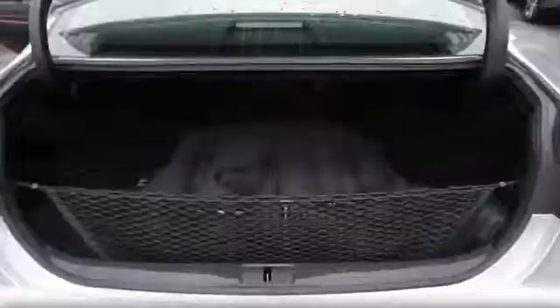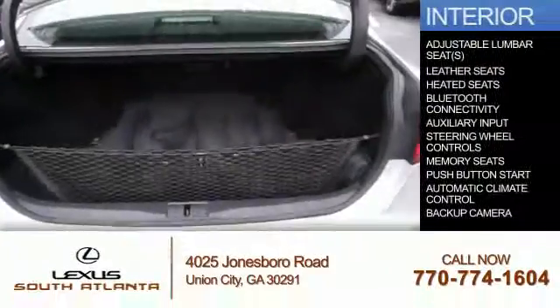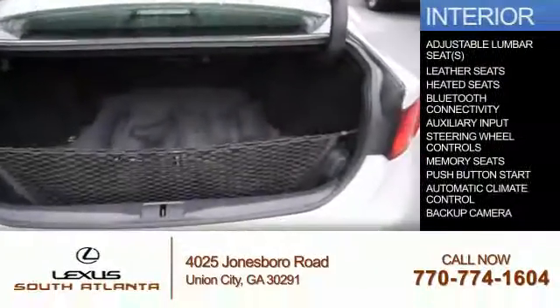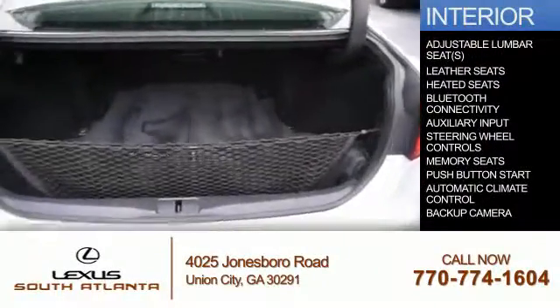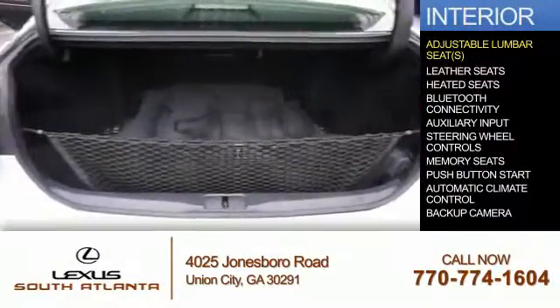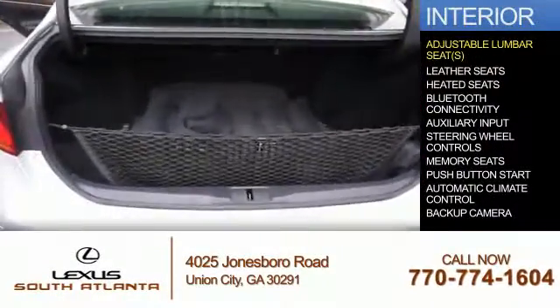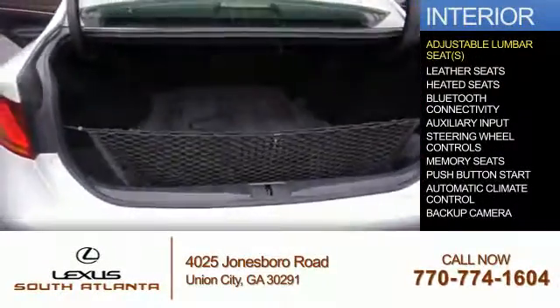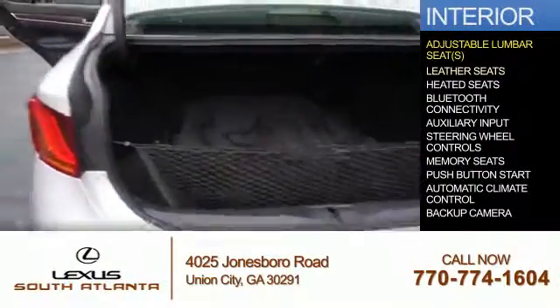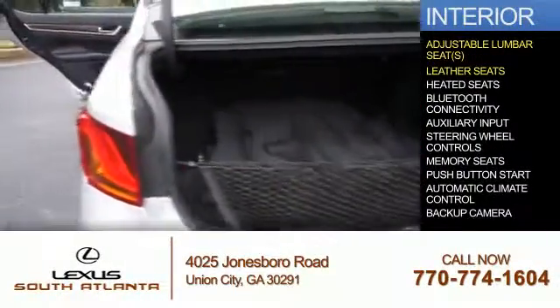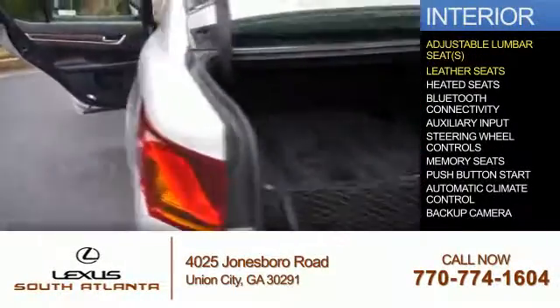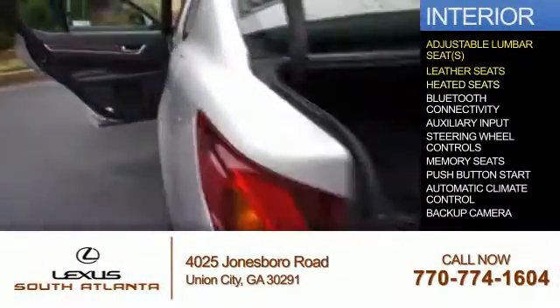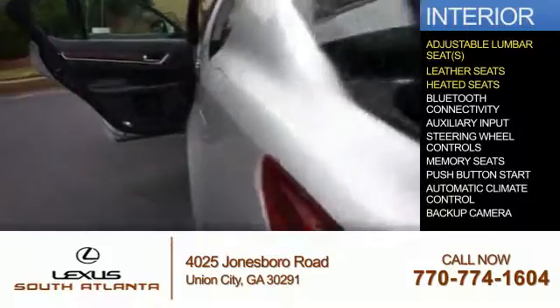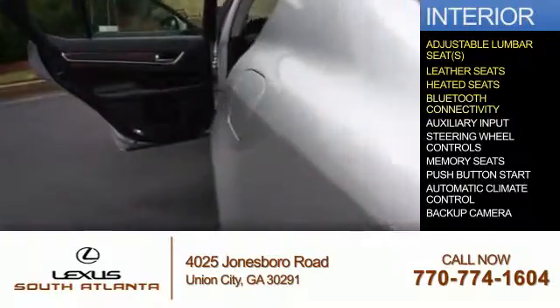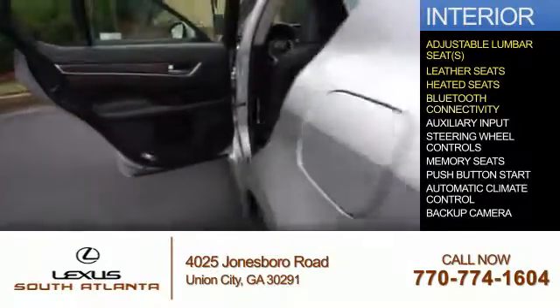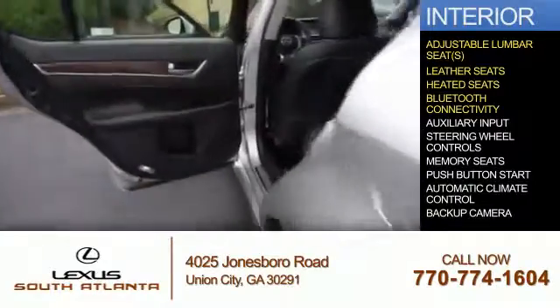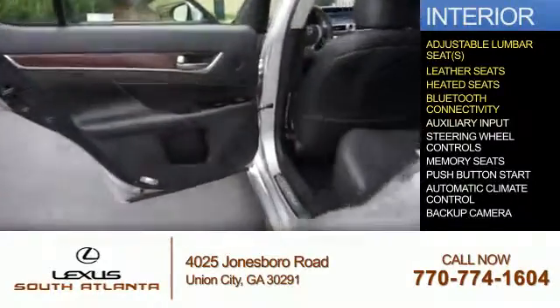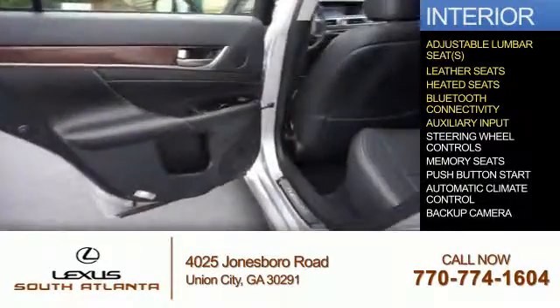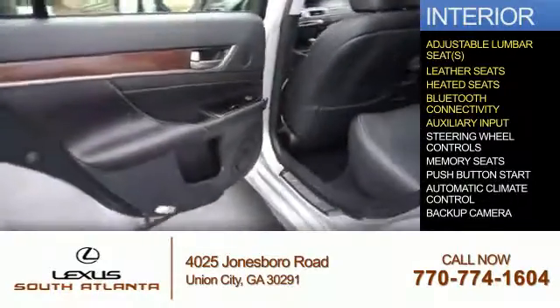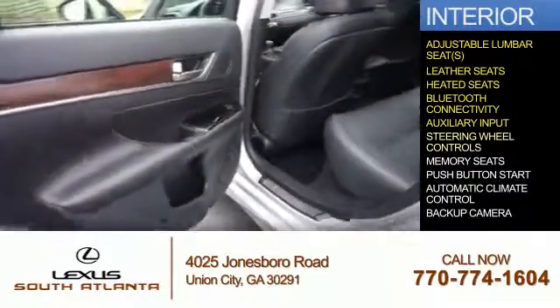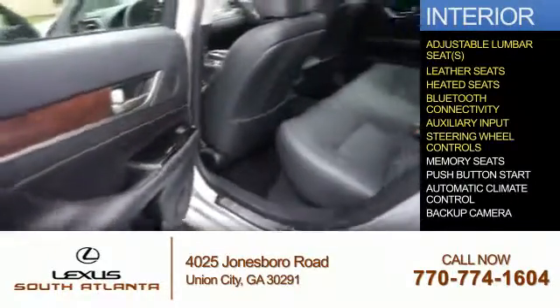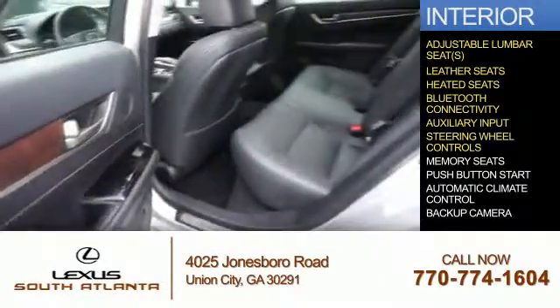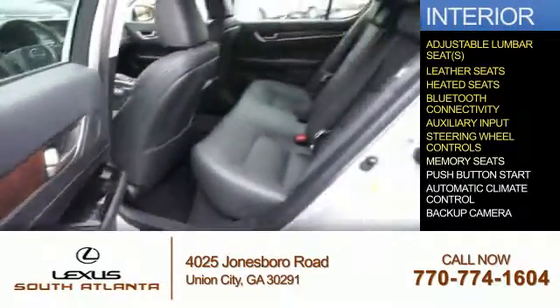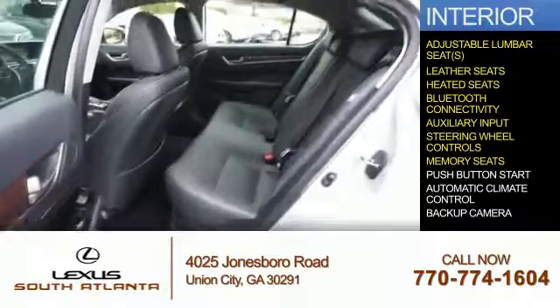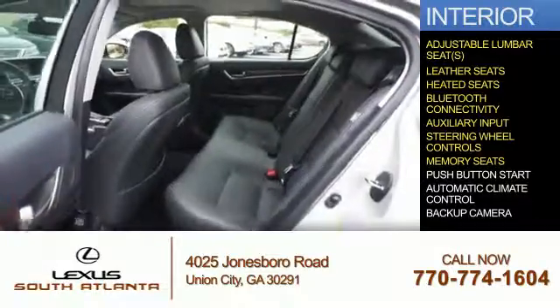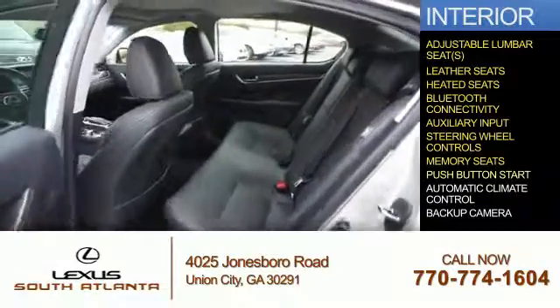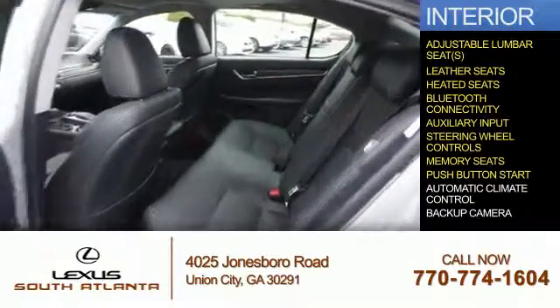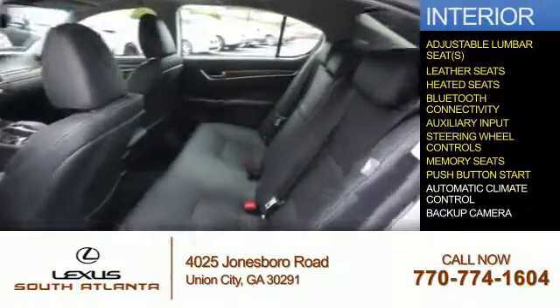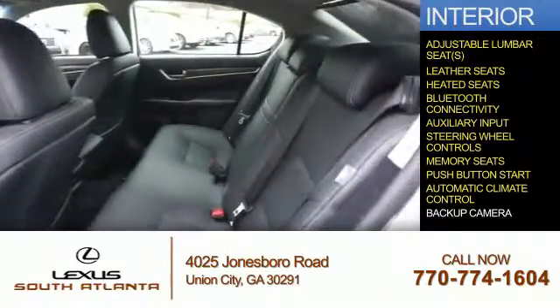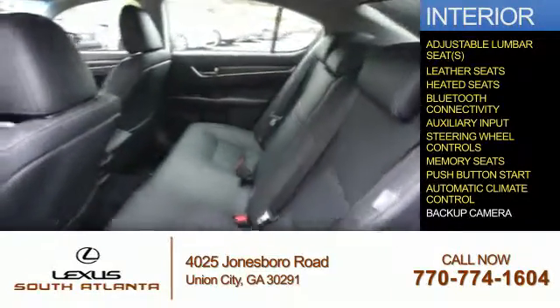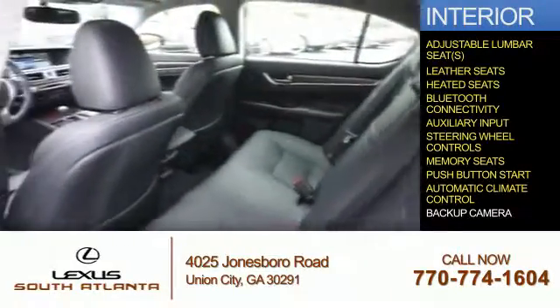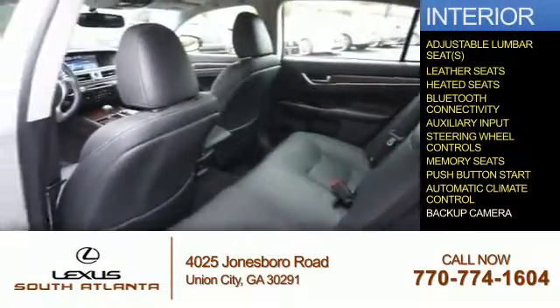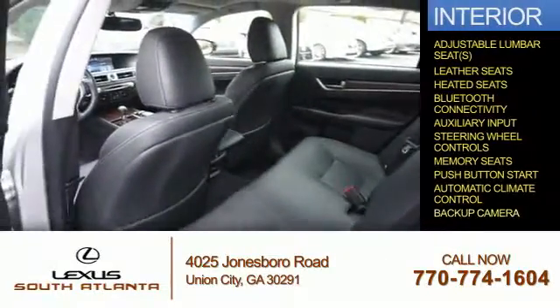Inside you'll find adjustable lumbar seats, leather seats, heated seats, Bluetooth connectivity, and auxiliary input, steering wheel controls, memory seats, push button start, automatic climate control, and a backup camera.